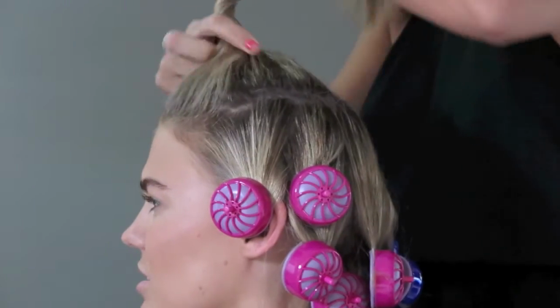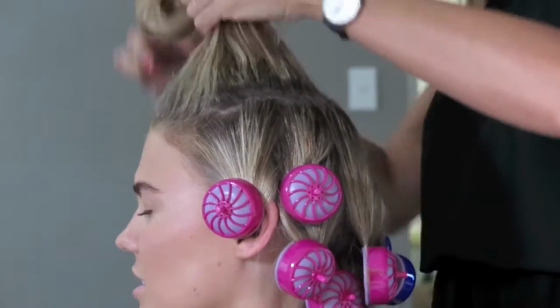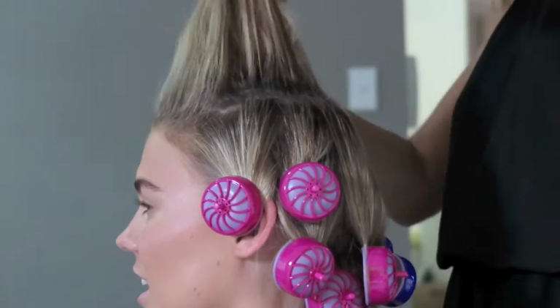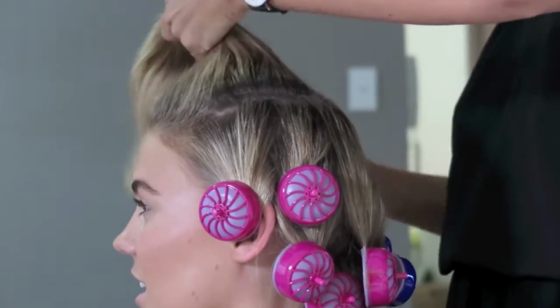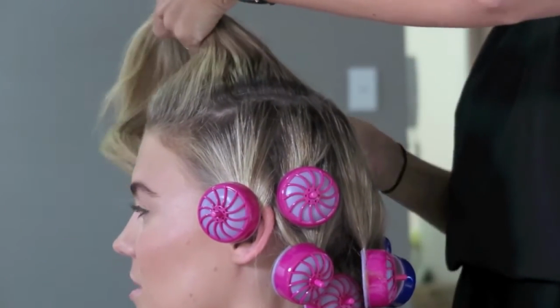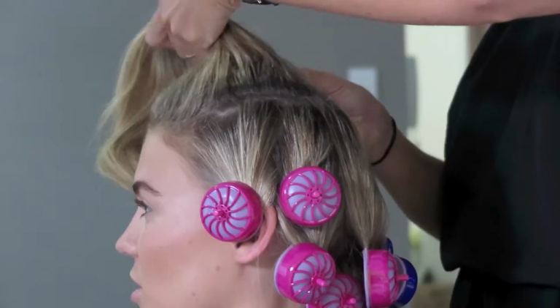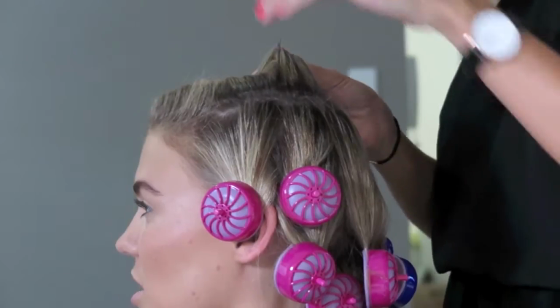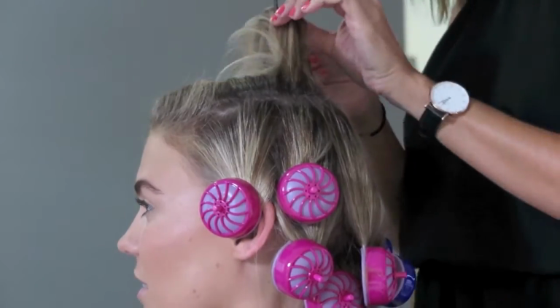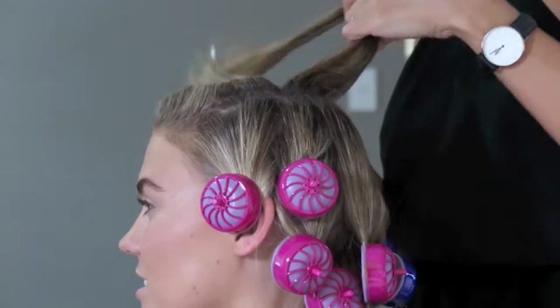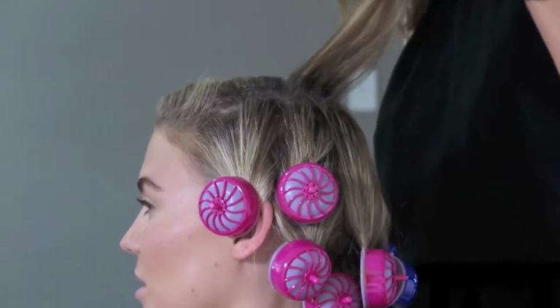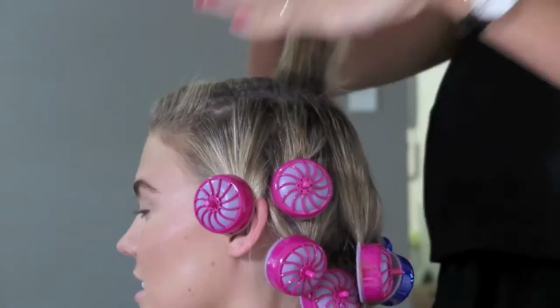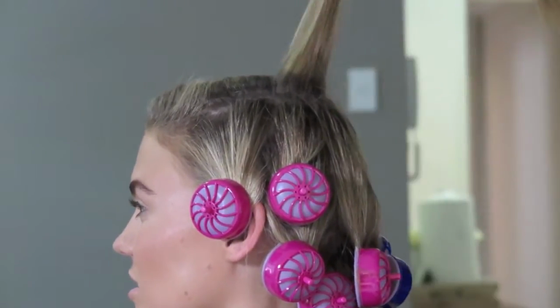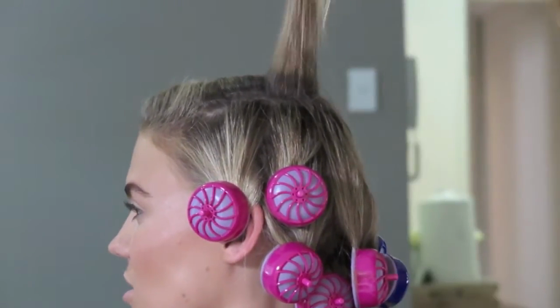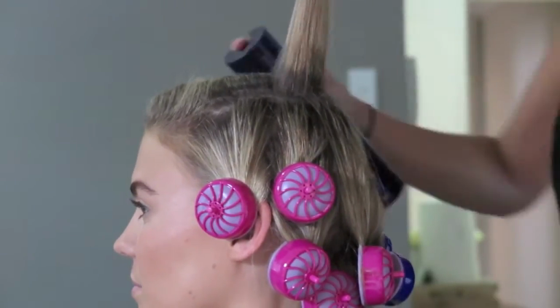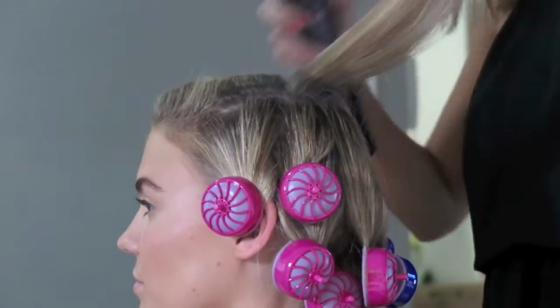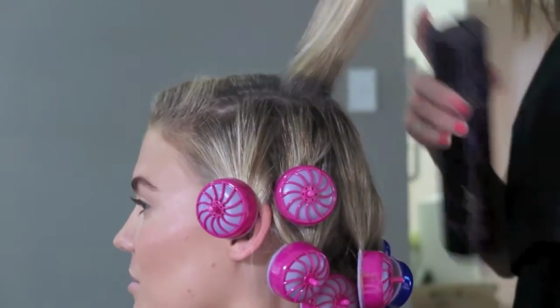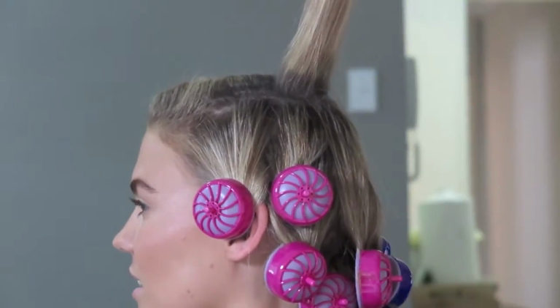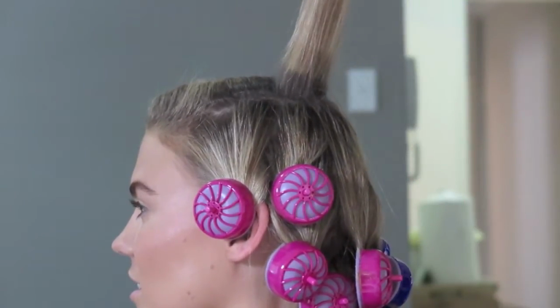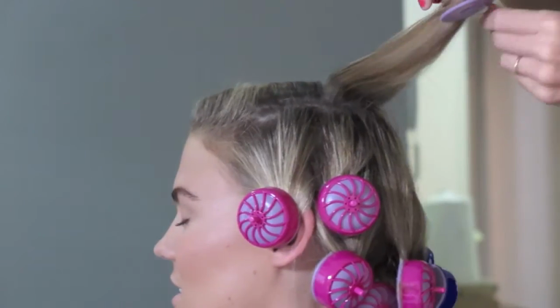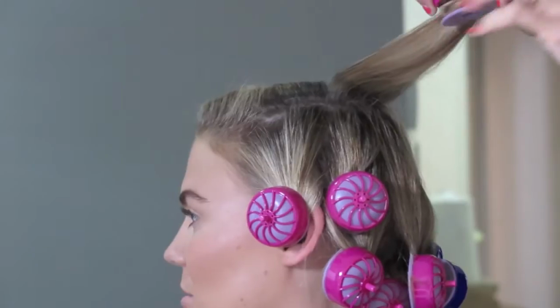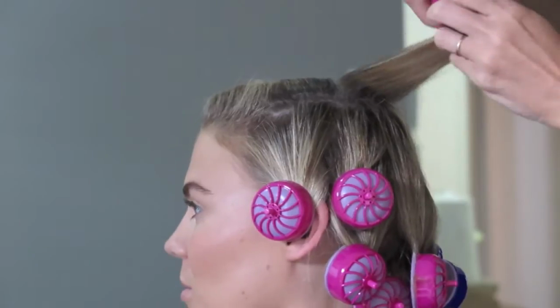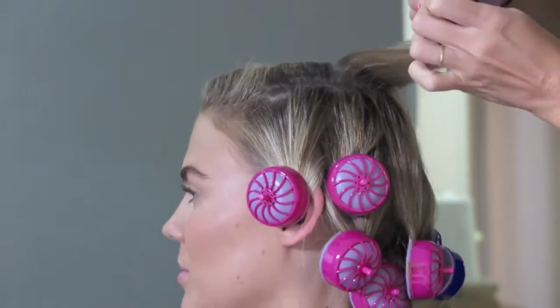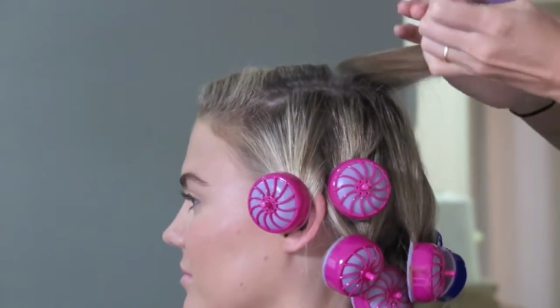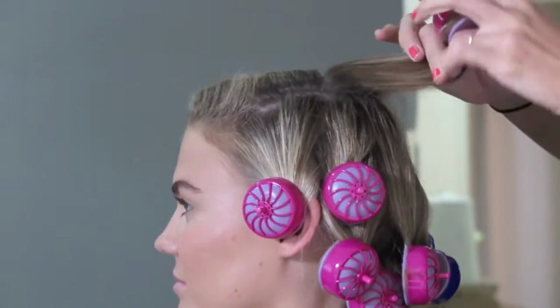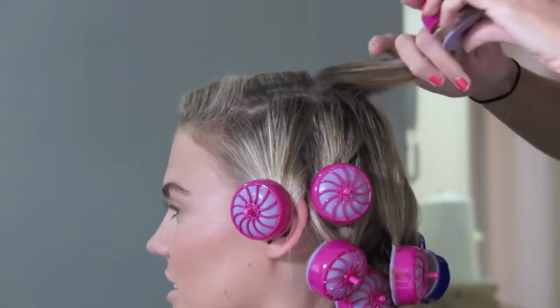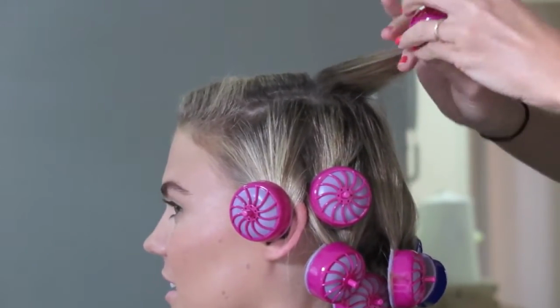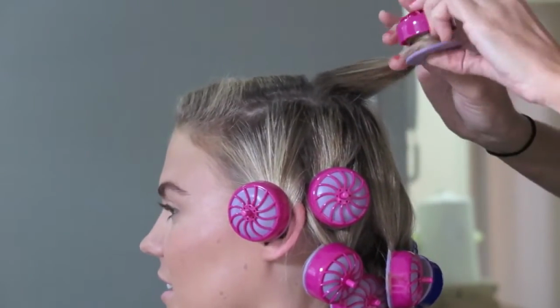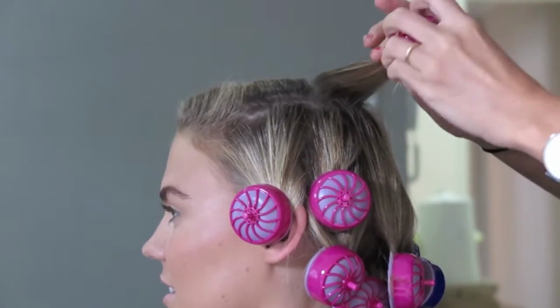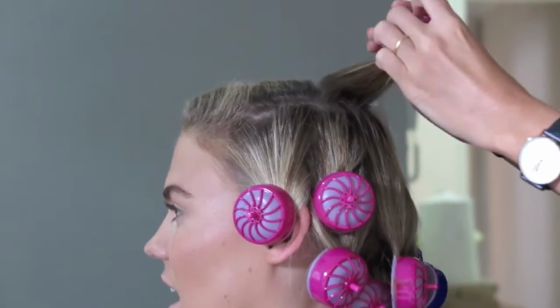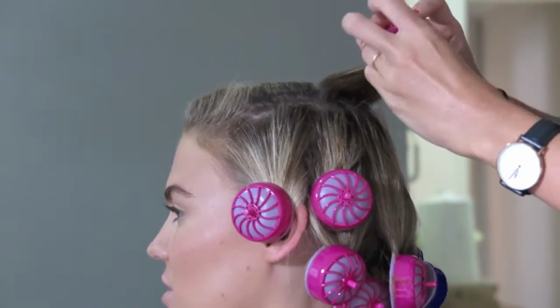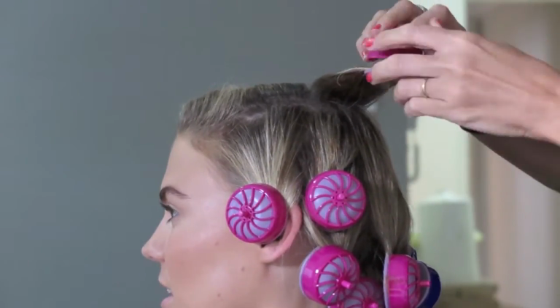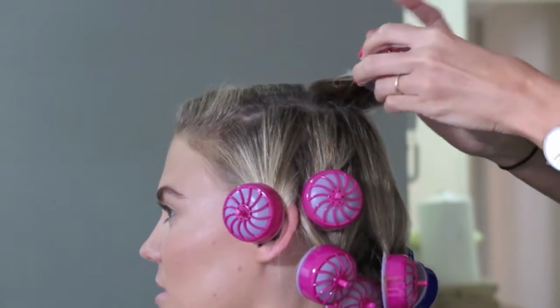When all of the bottom section of hair is in the curlers, you get to the top section. I recommend curling and rolling these pieces into place and clipping them onto the crown of the head so they're not hanging down — they're sitting directly on top of the head.